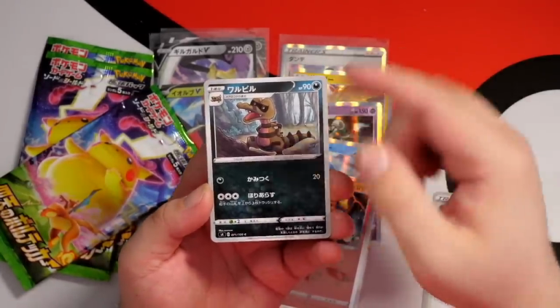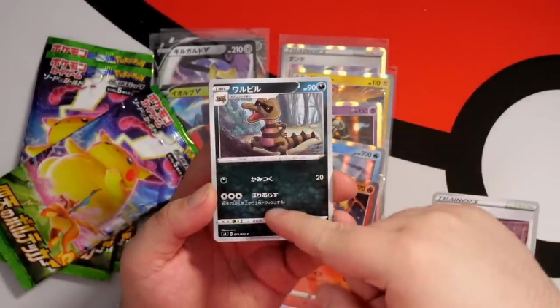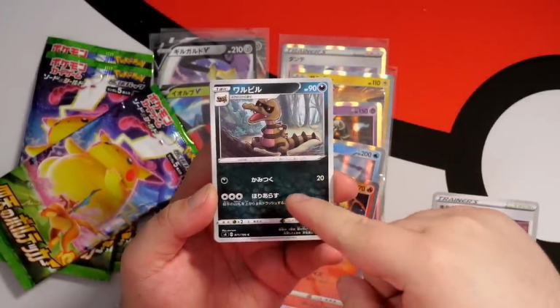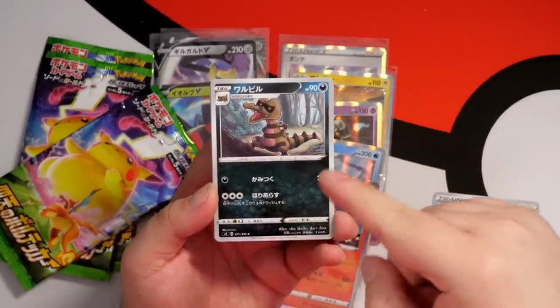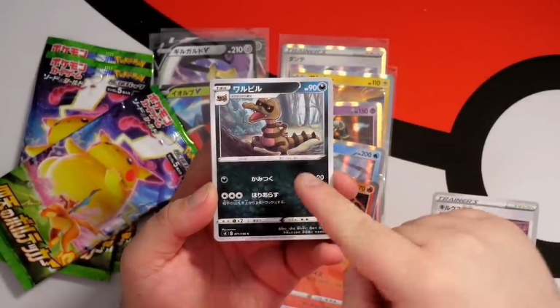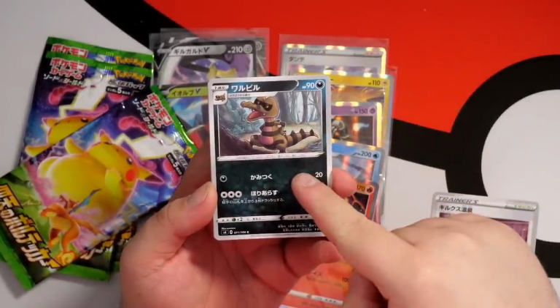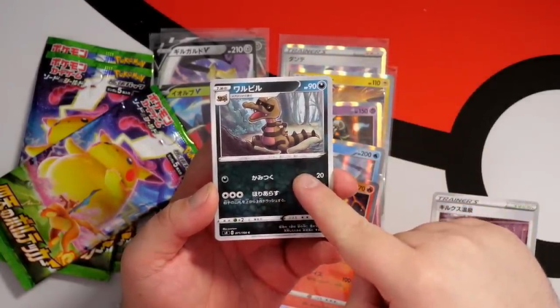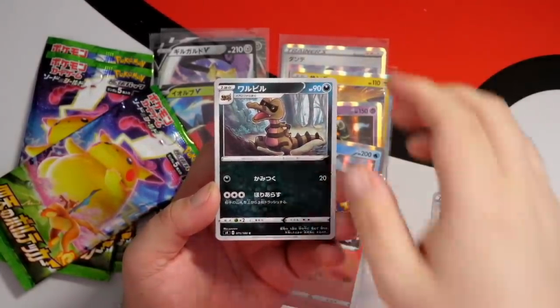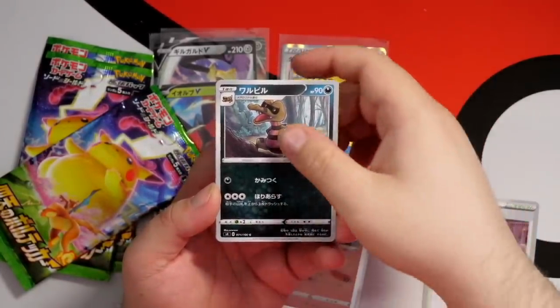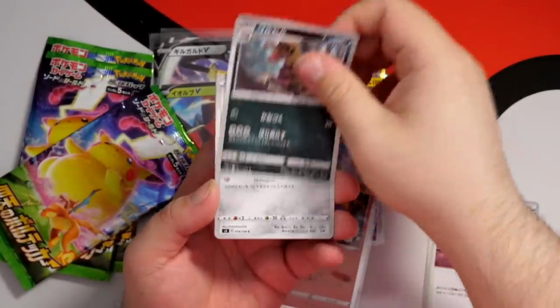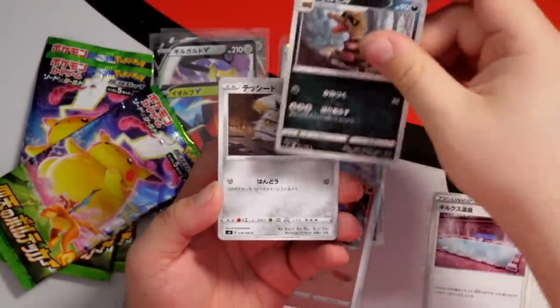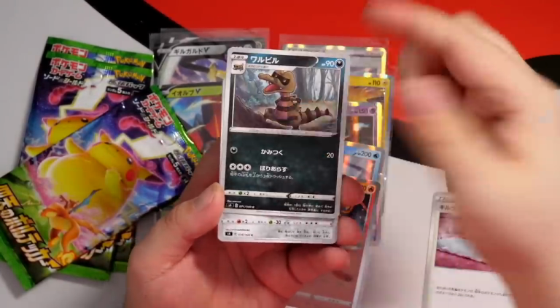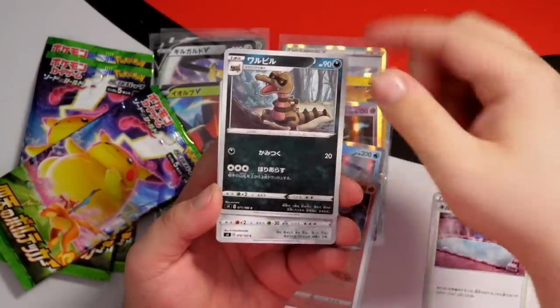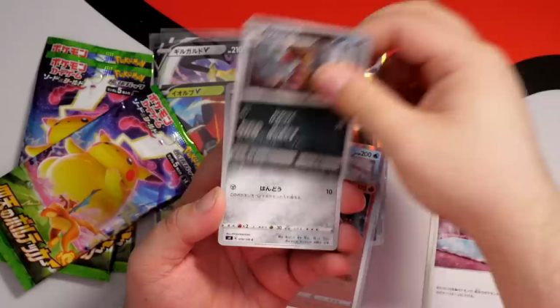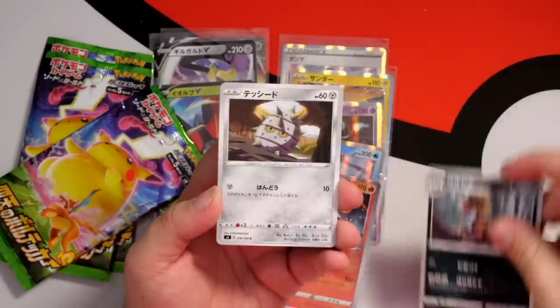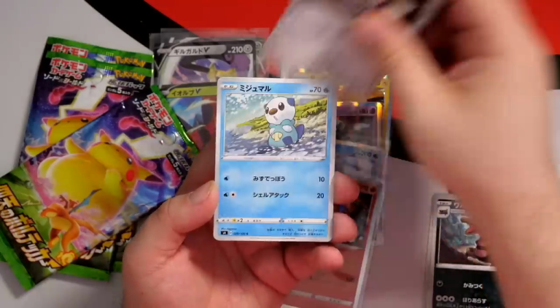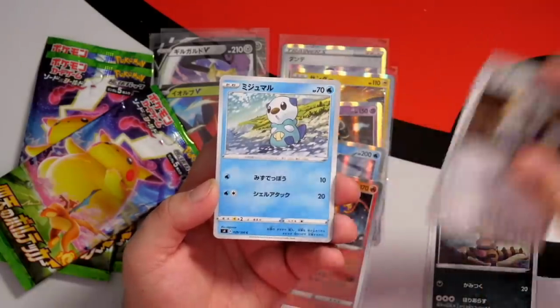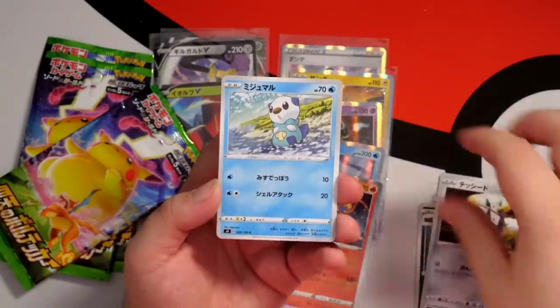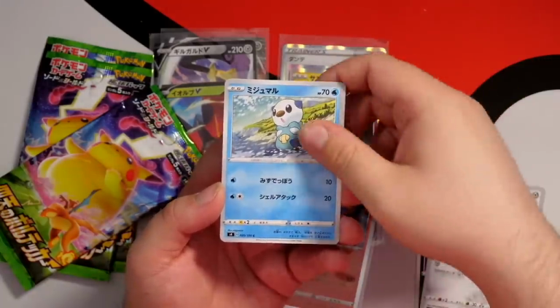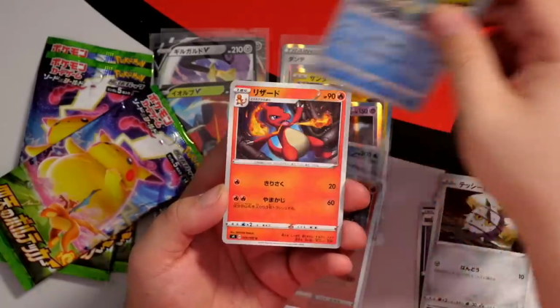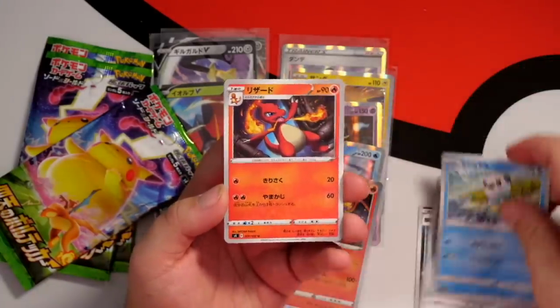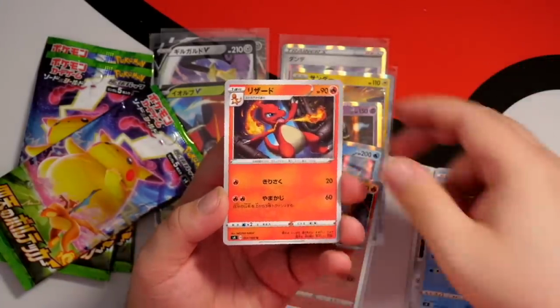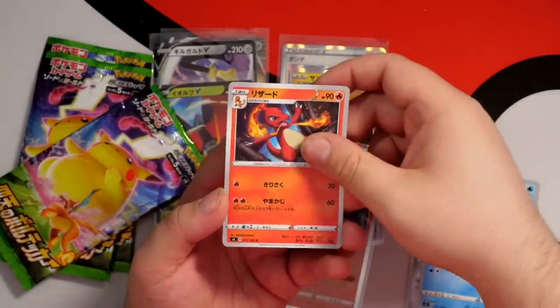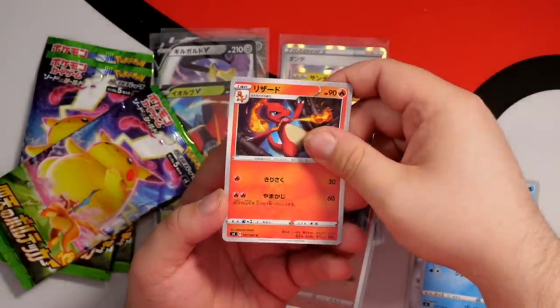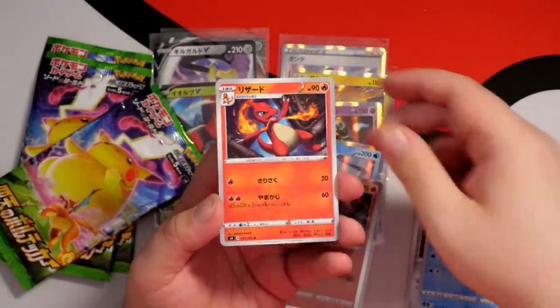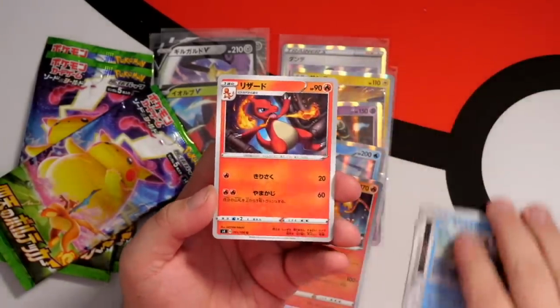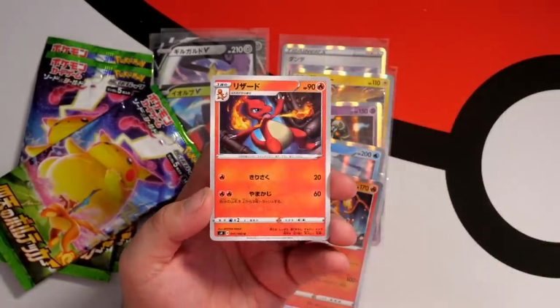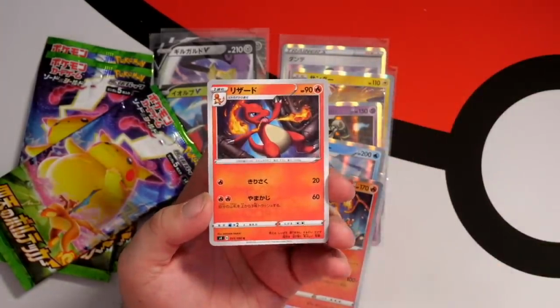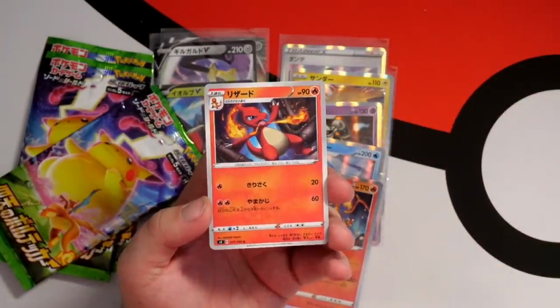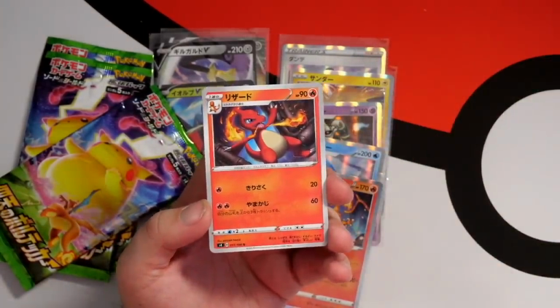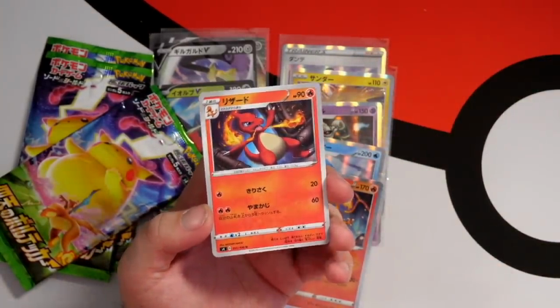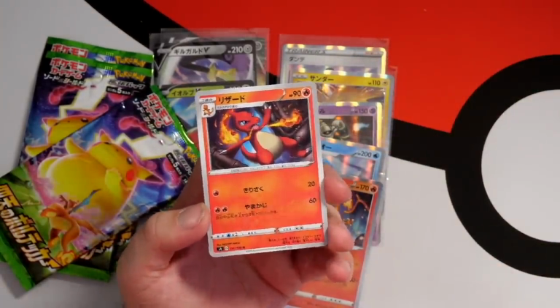A Sandile, Croconaw - I can't remember what the middle one's called - Ferroseed, Oshawott, Charmeleon. I like that Charmeleon - that's the first time I've seen that artwork. Very nice.